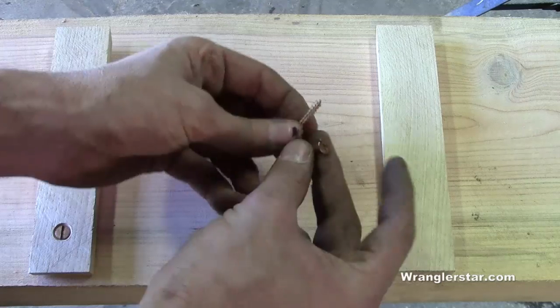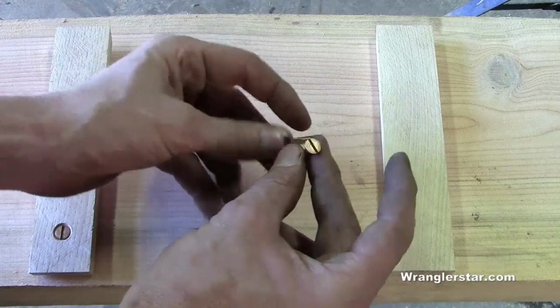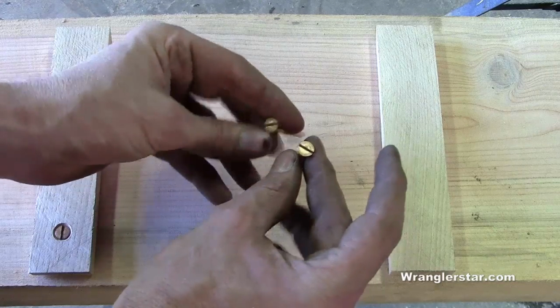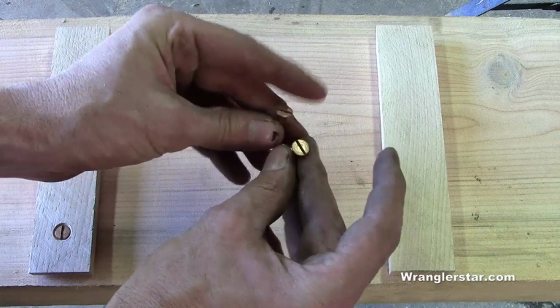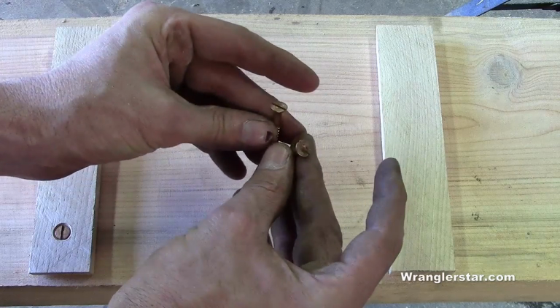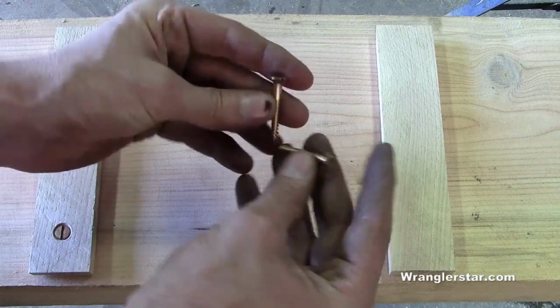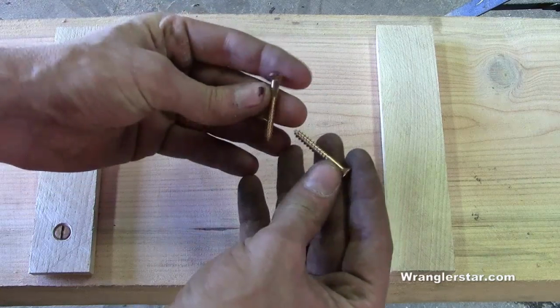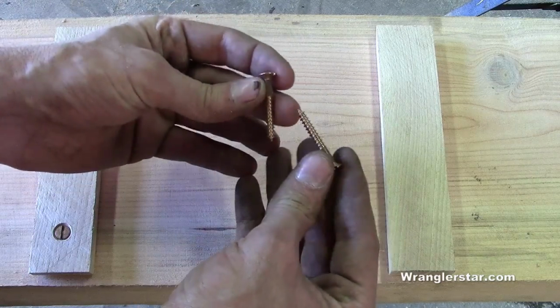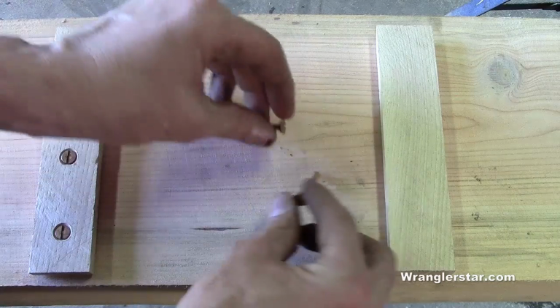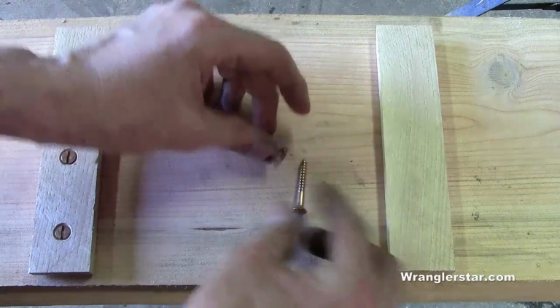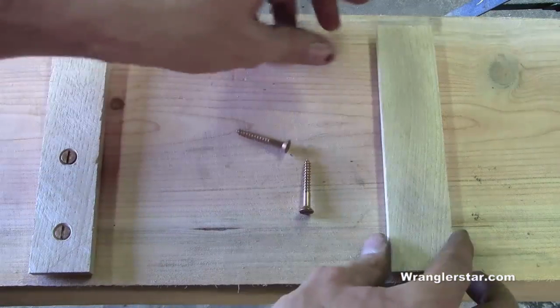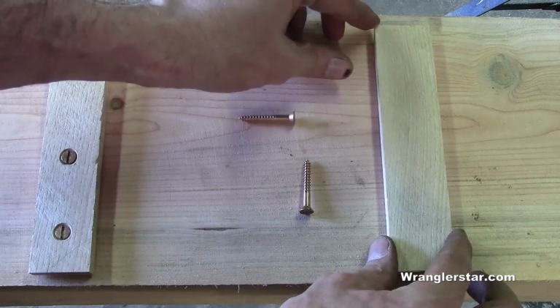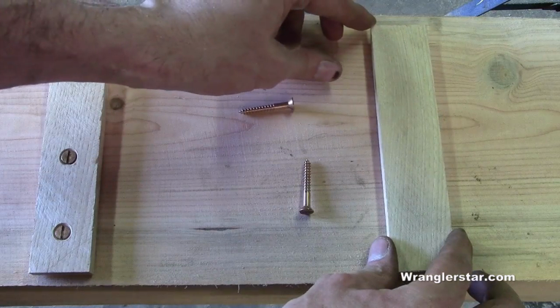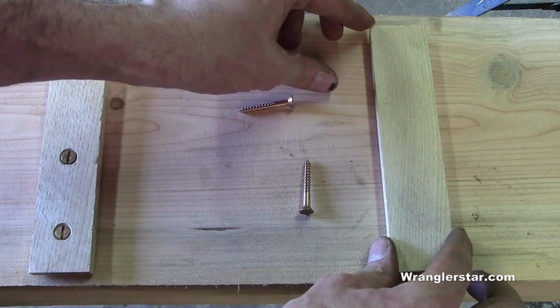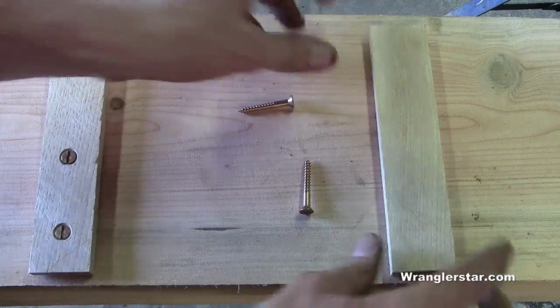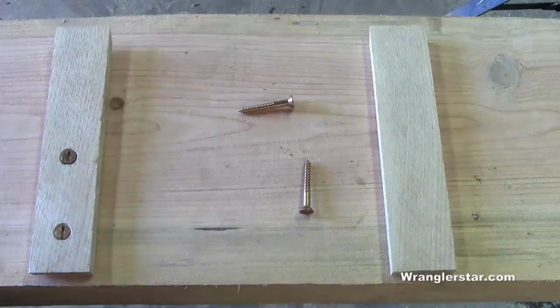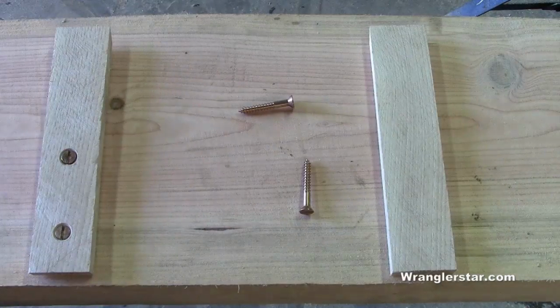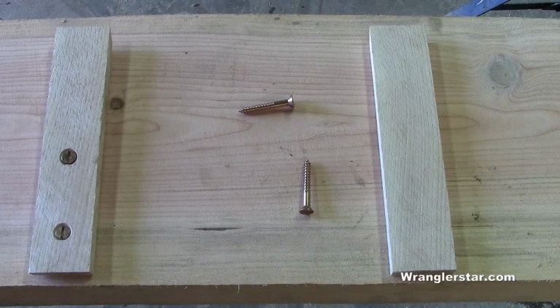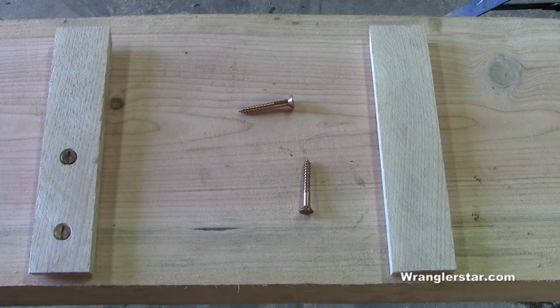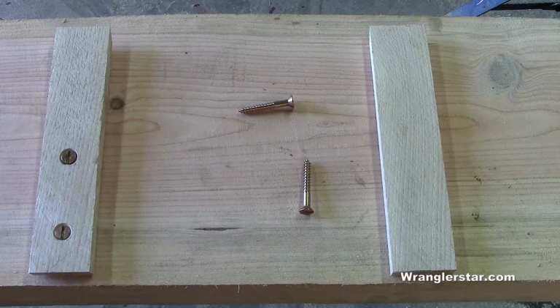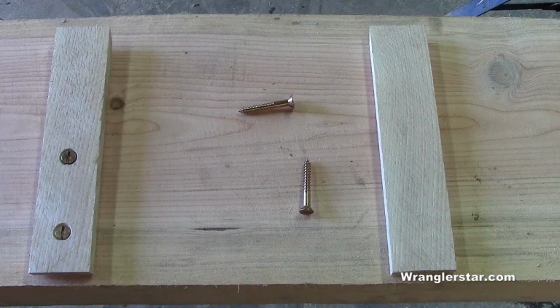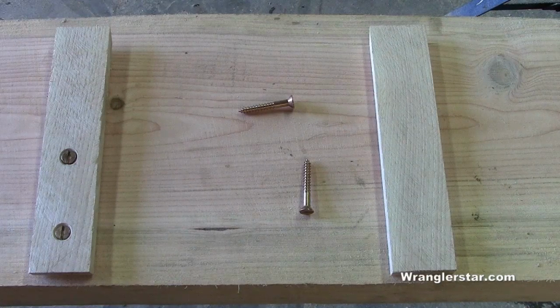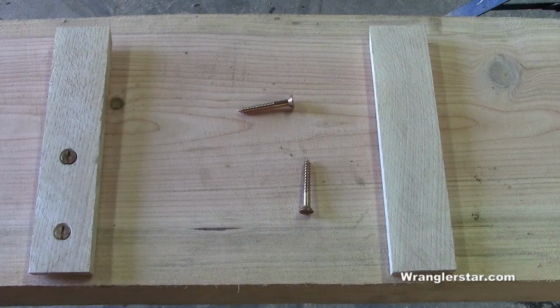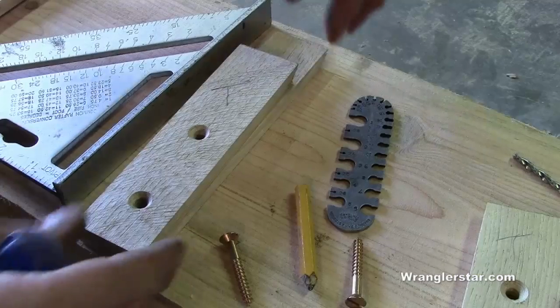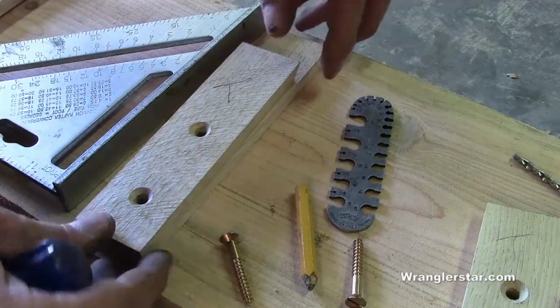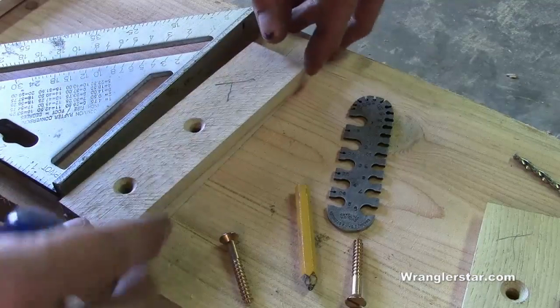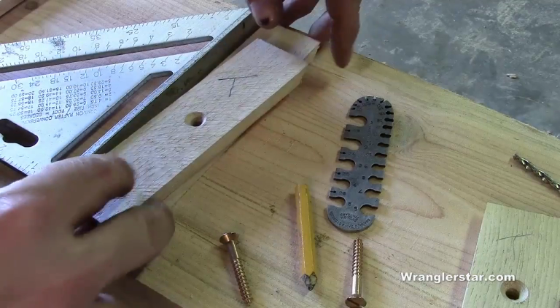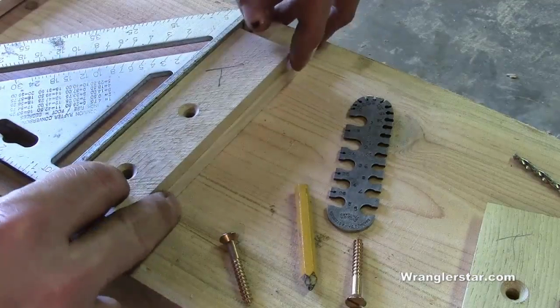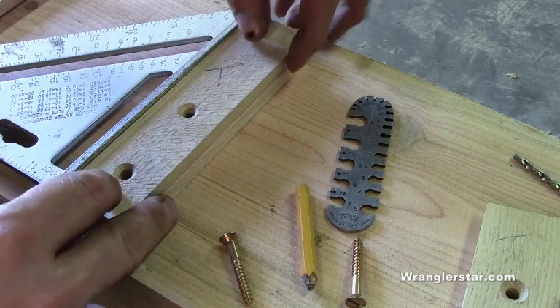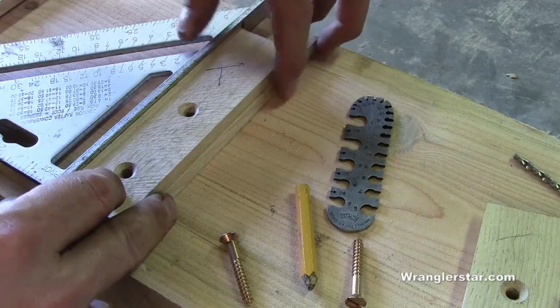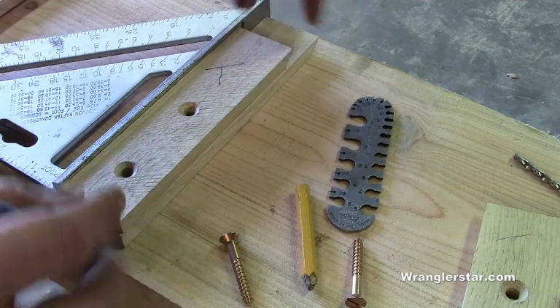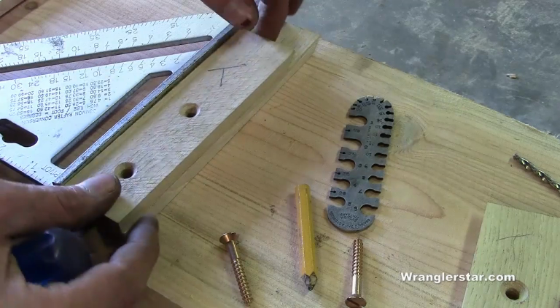Using these beautiful bronze taper screws, so those will hold nice and secure. I'll show you the process of shimming these up and installing them. Whenever possible, use a template — it just saves so much time.